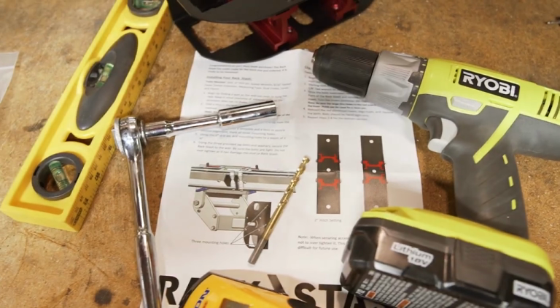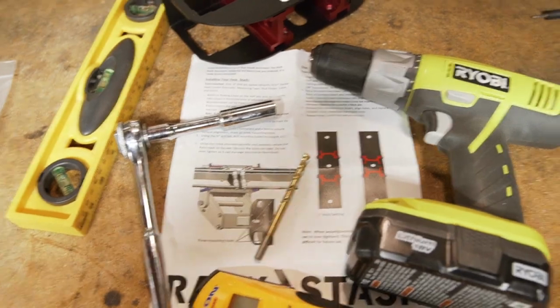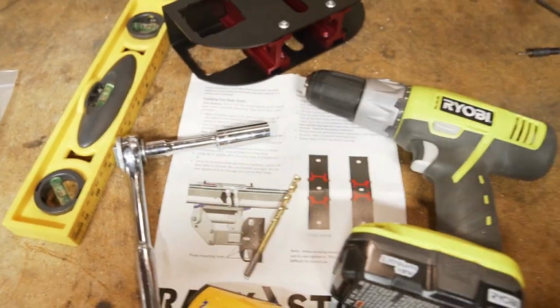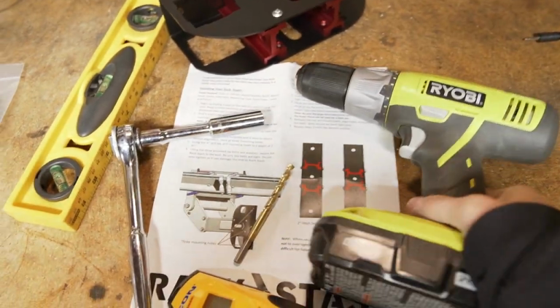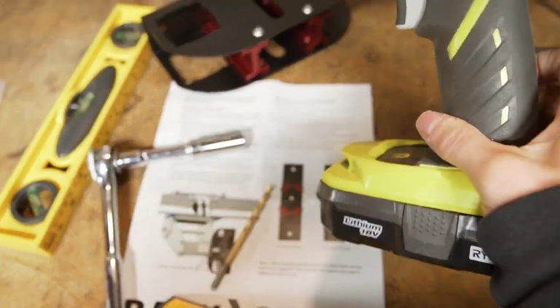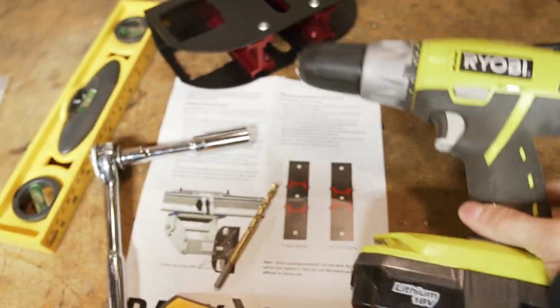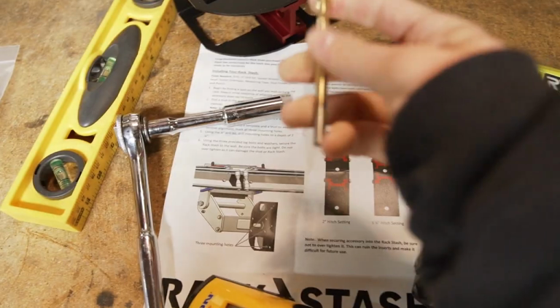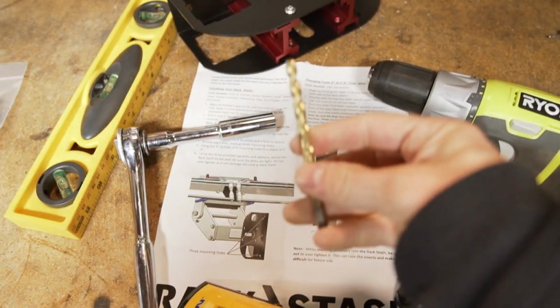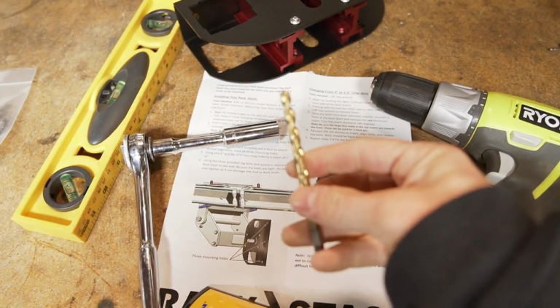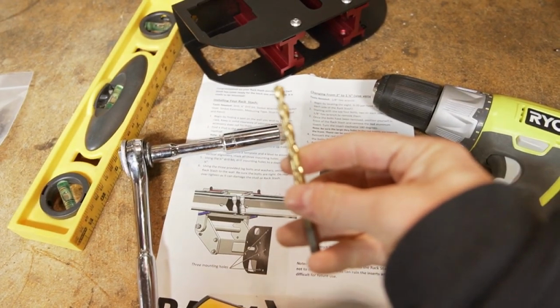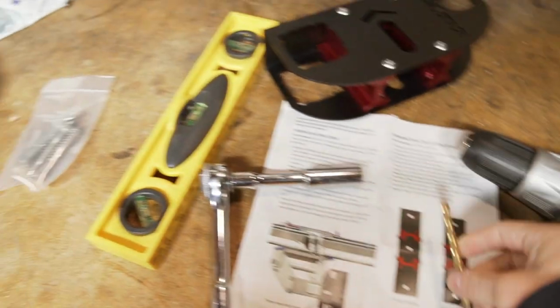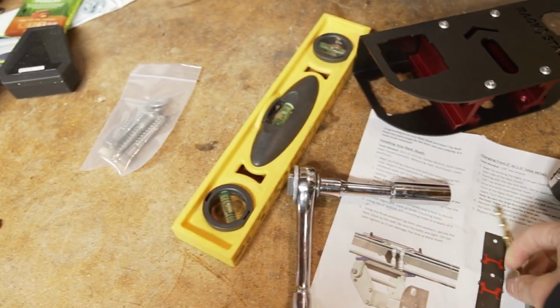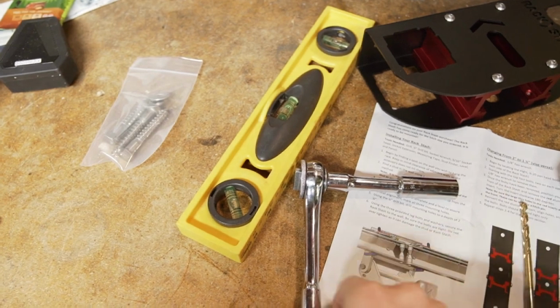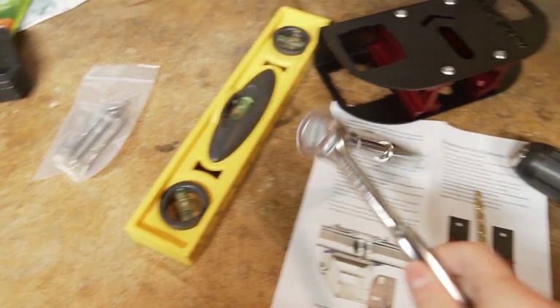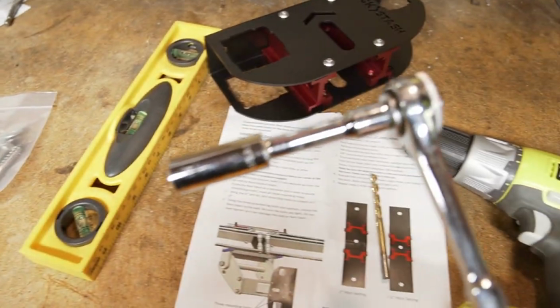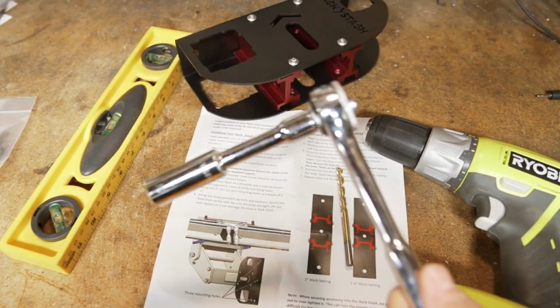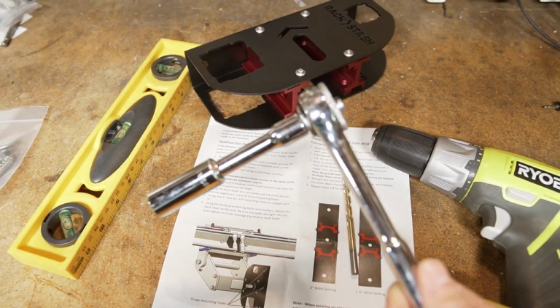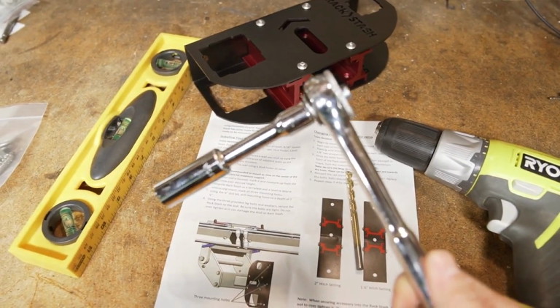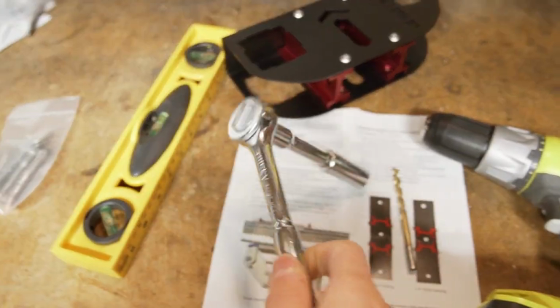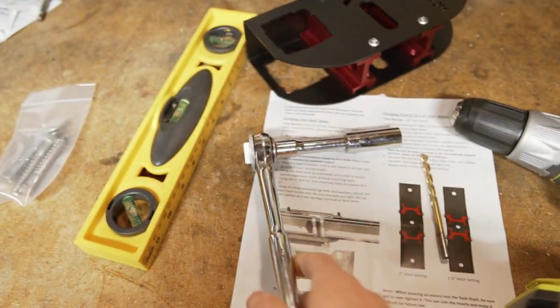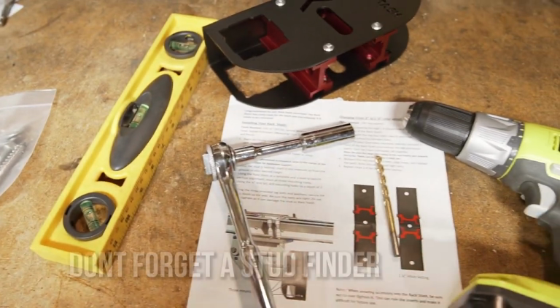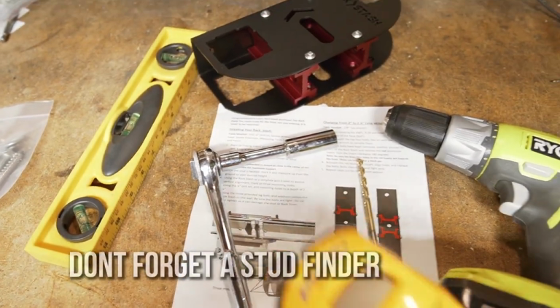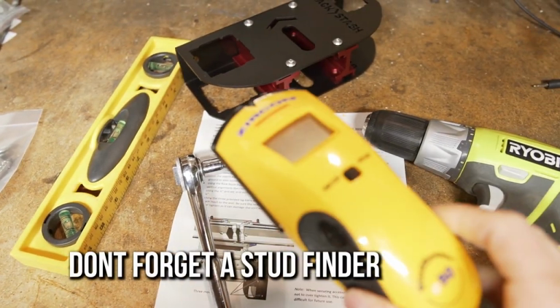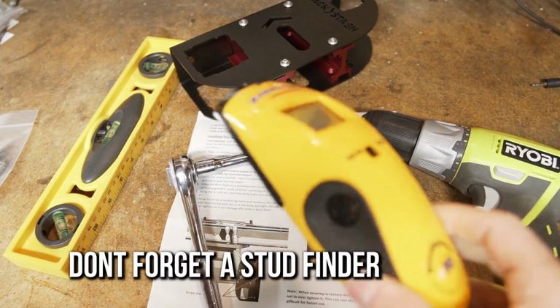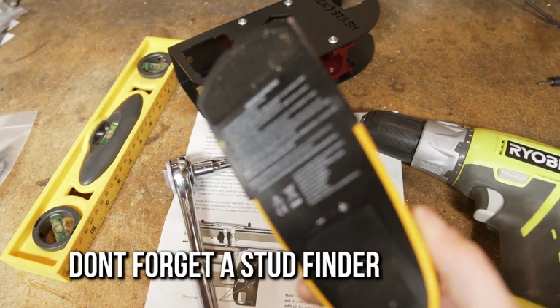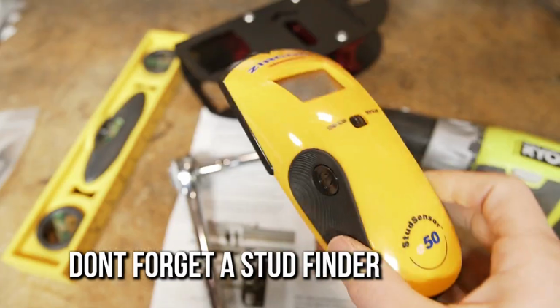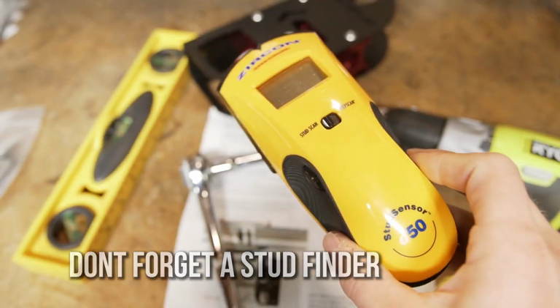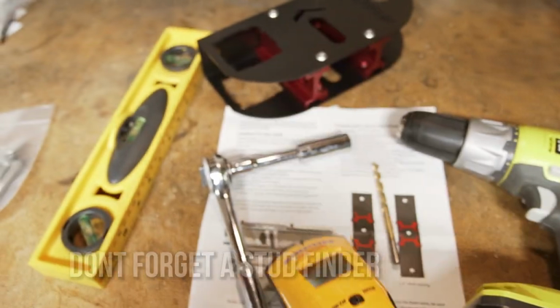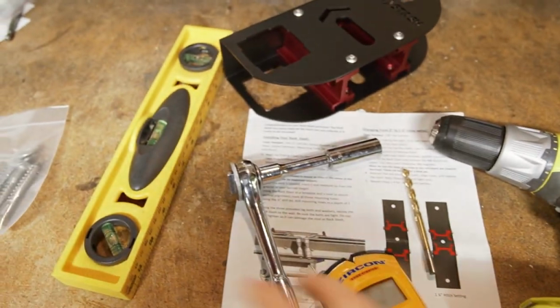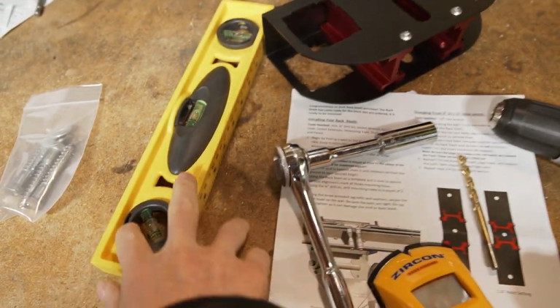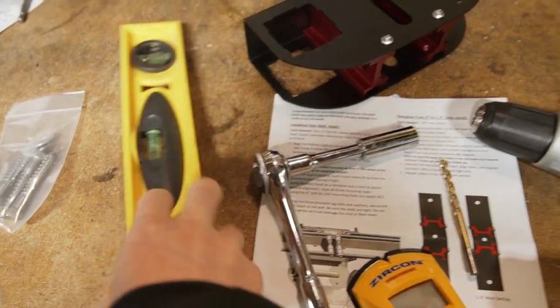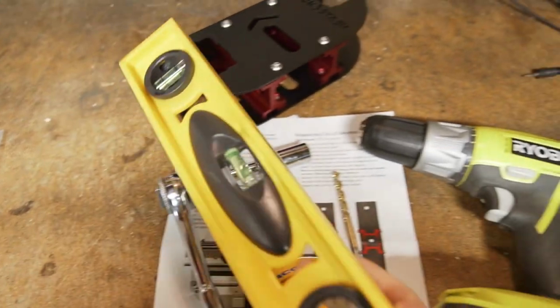For installation, here's what you need: a drill, a one quarter inch drill bit, a ratchet with a 9/16ths socket. I would suggest an extension and a deep 9/16ths socket if you have one, a marker or pencil, and a speed level.